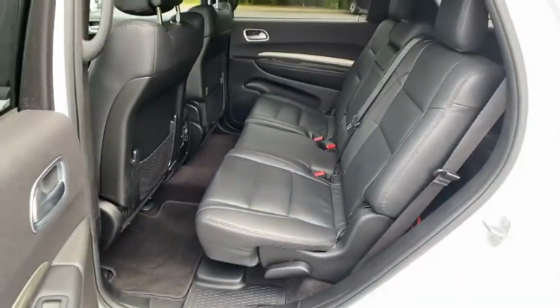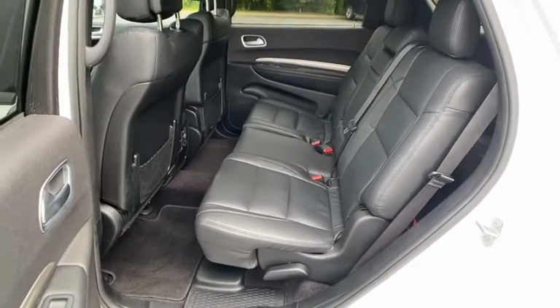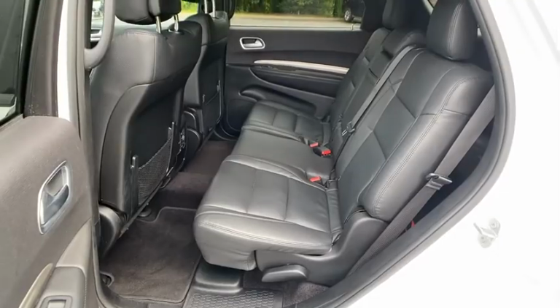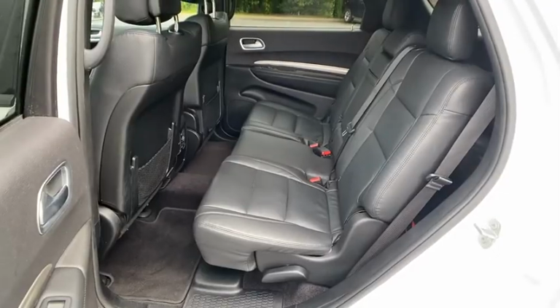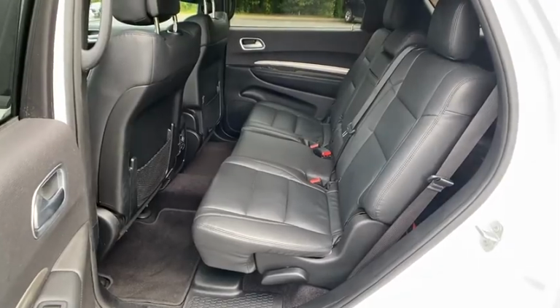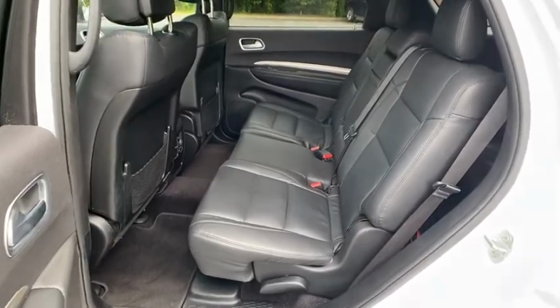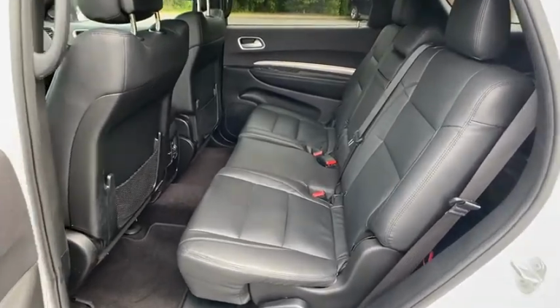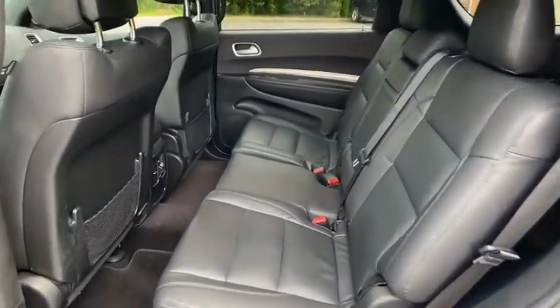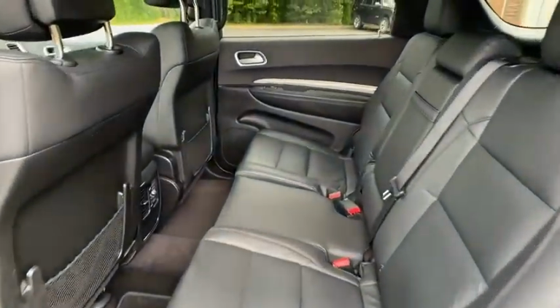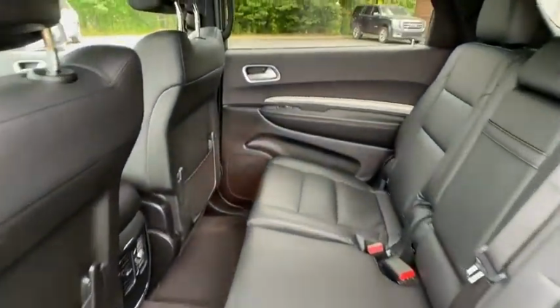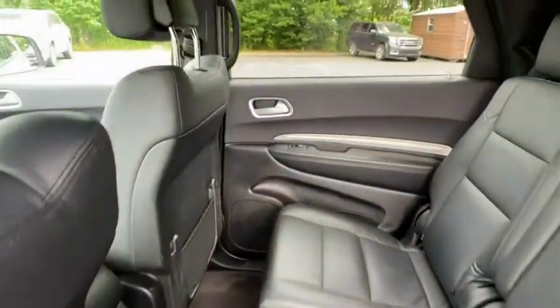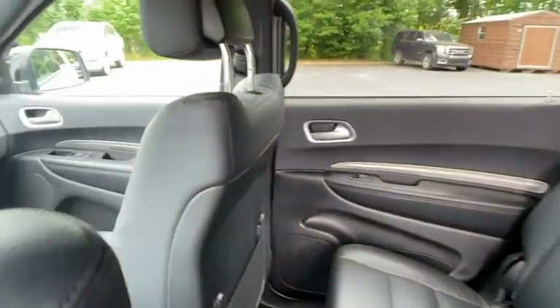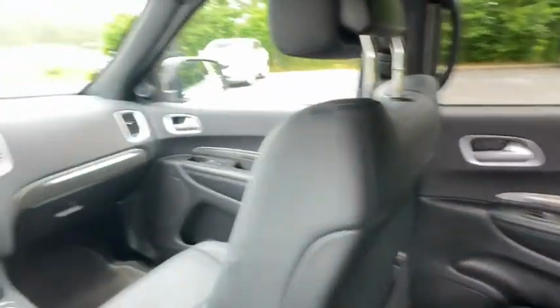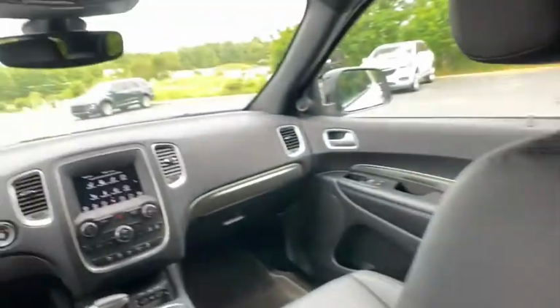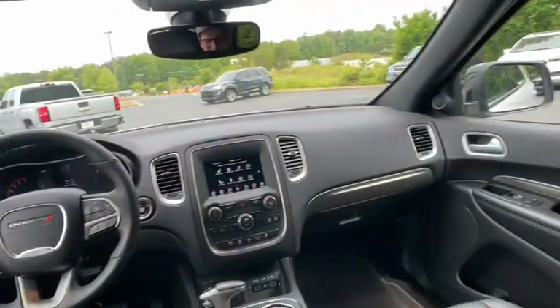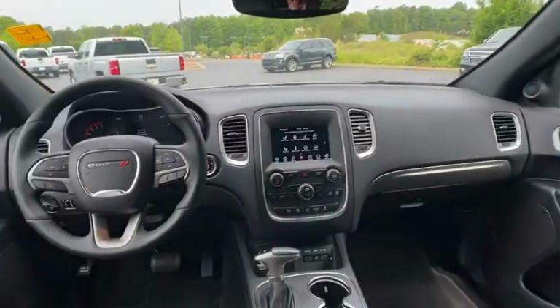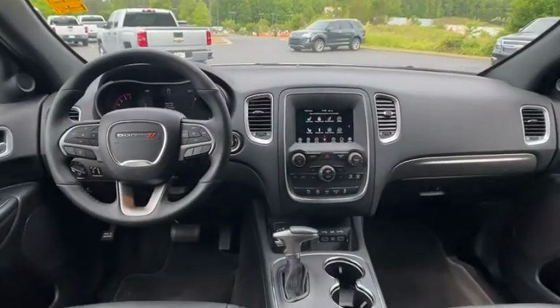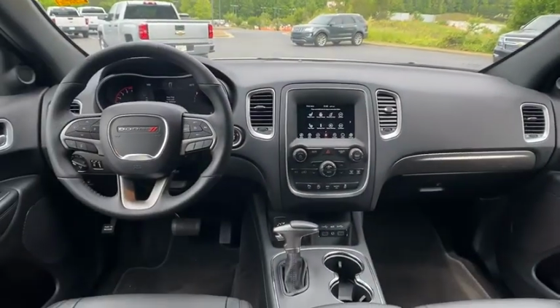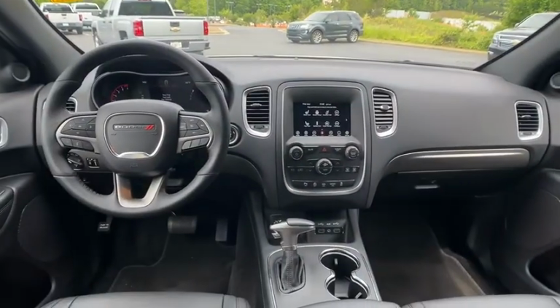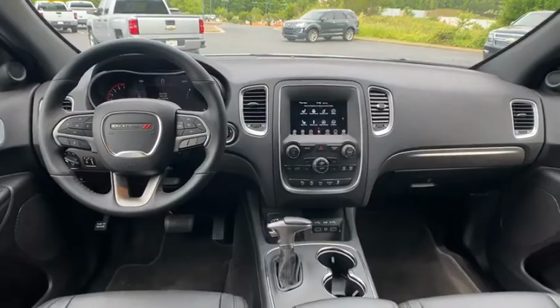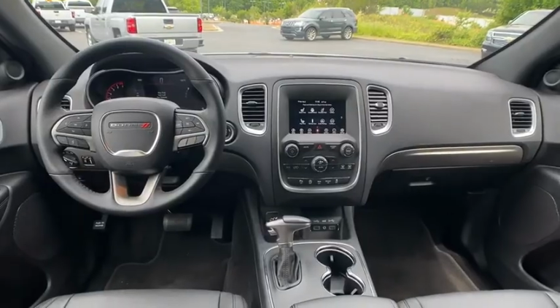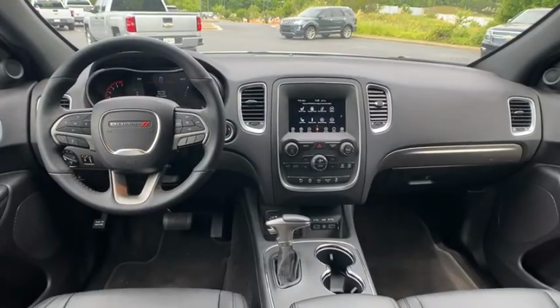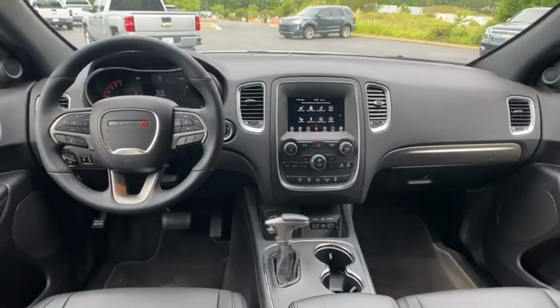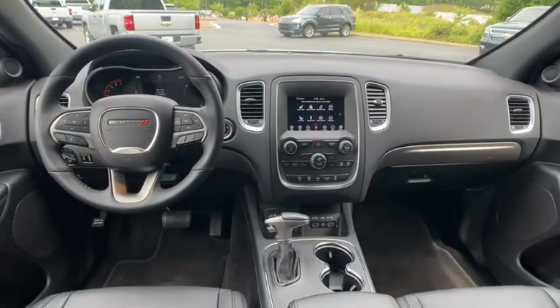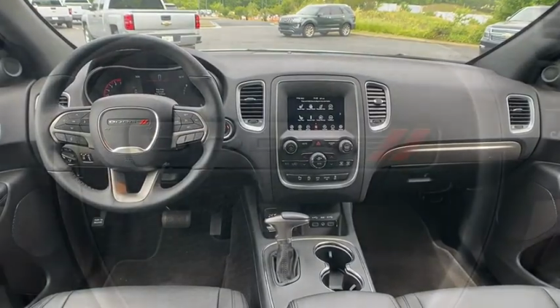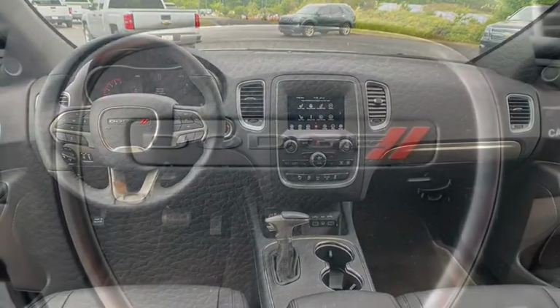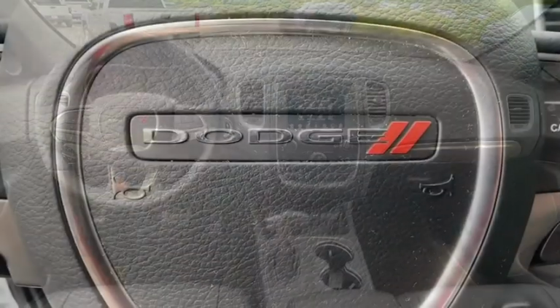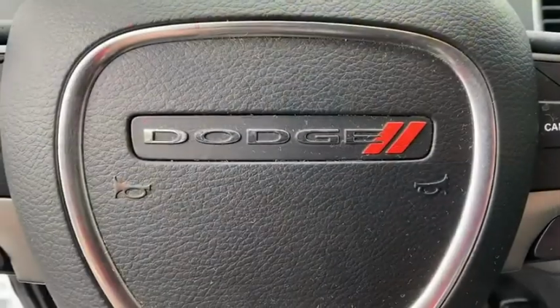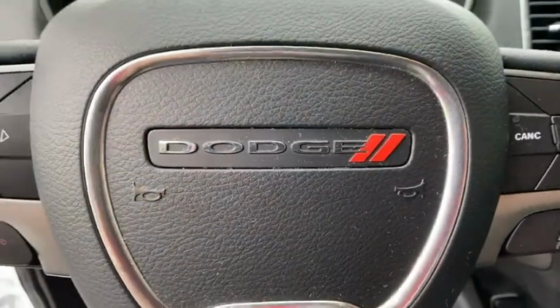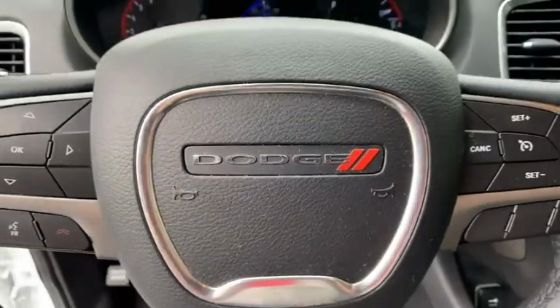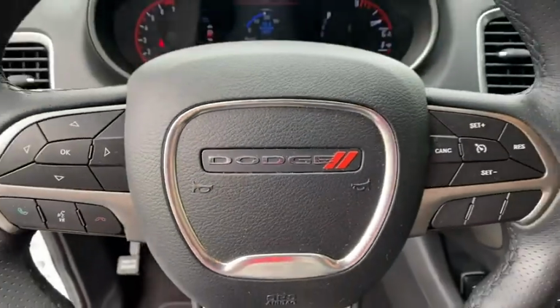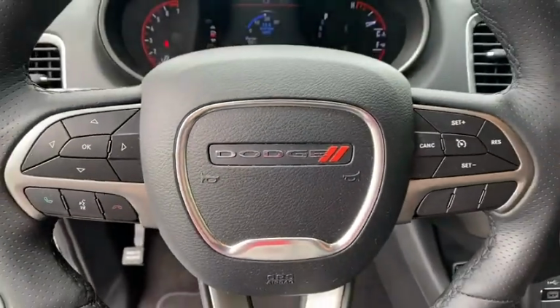Backup camera. Keyless entry. Steering wheel audio controls. Traction control. Stability control. Anti-lock braking system. Leather wrapped steering wheel. Bluetooth.